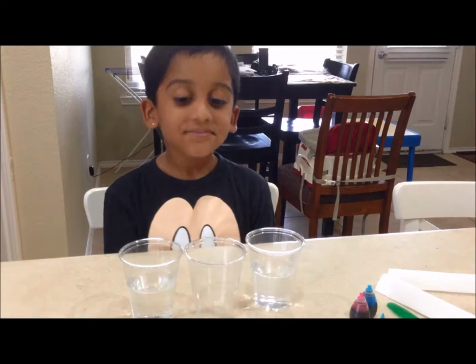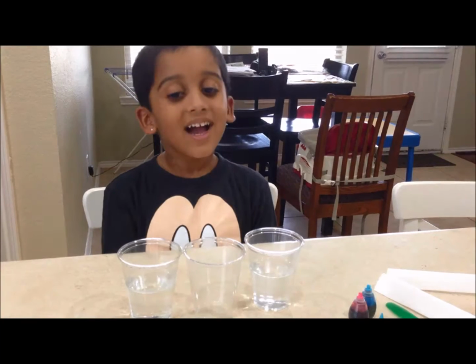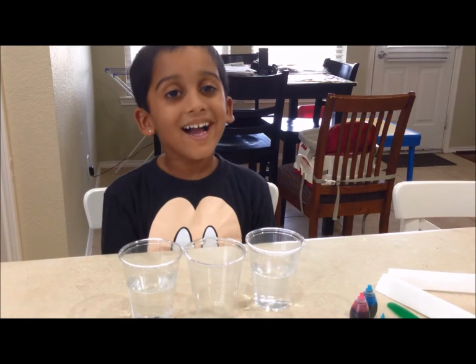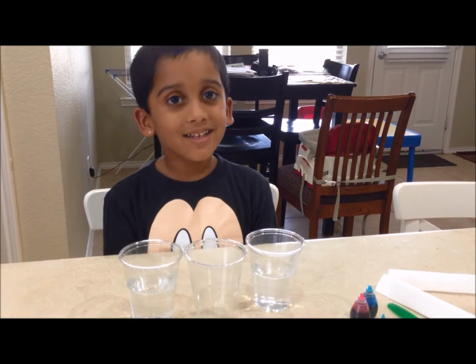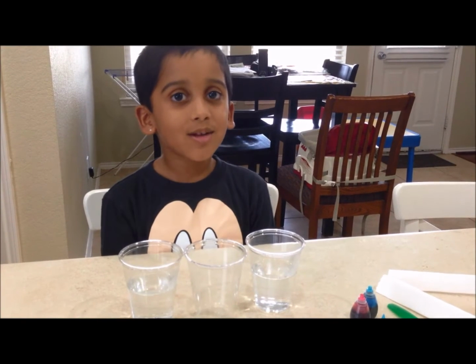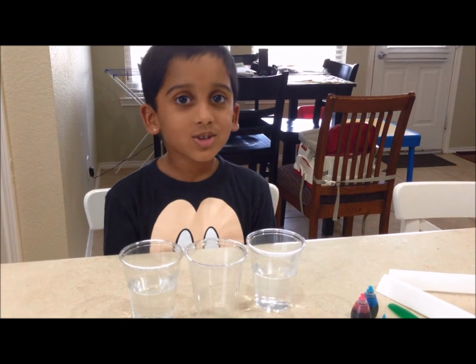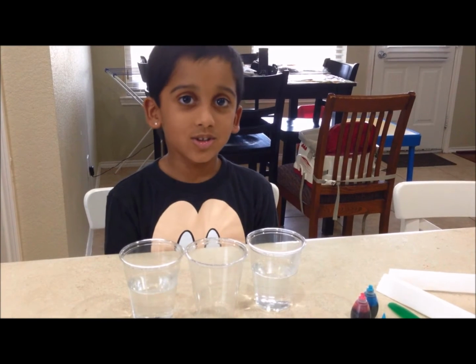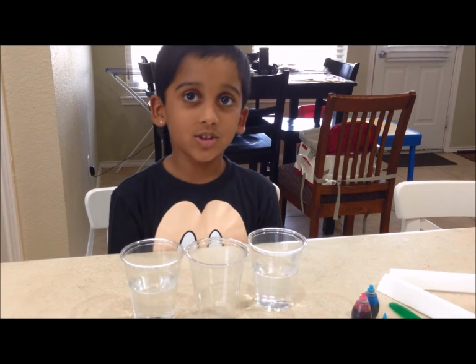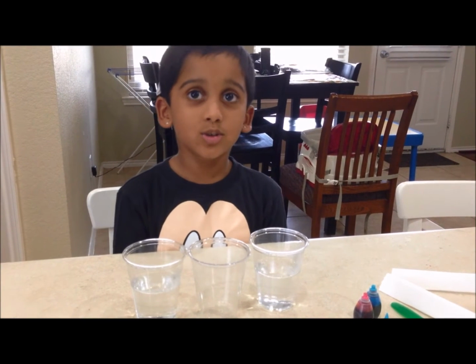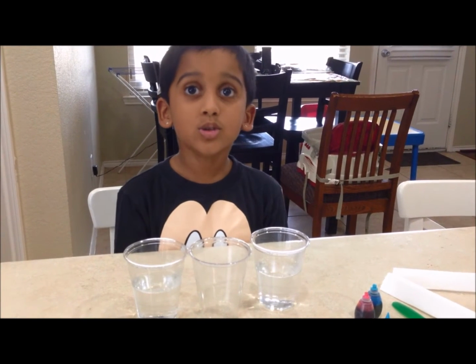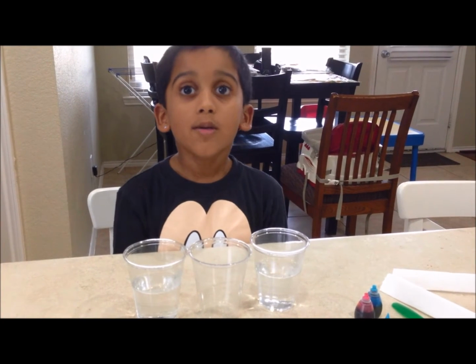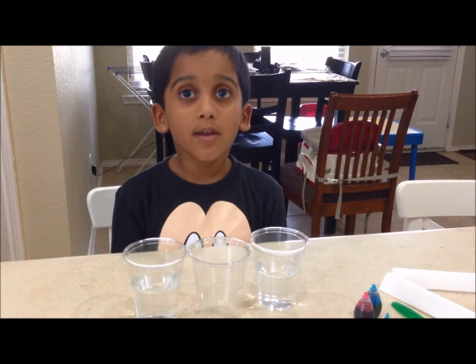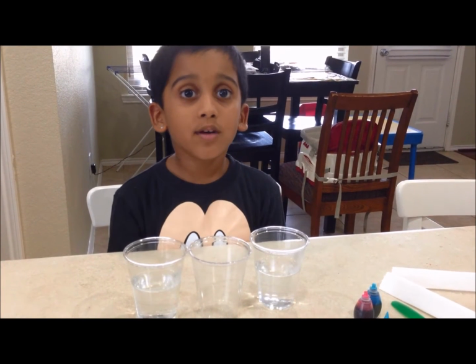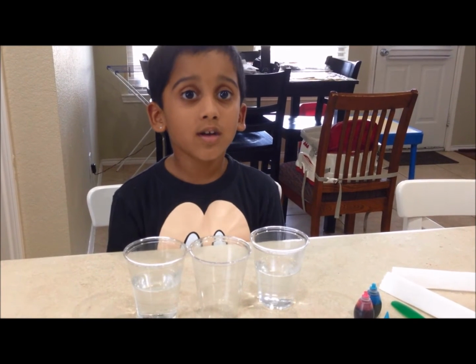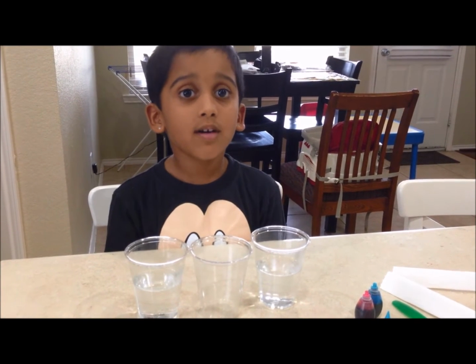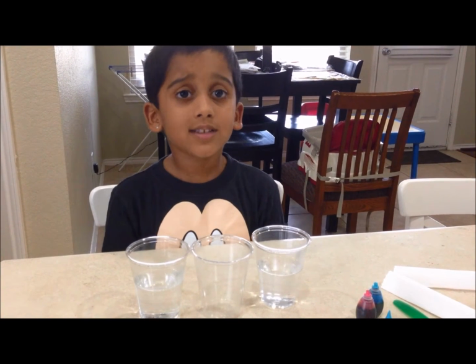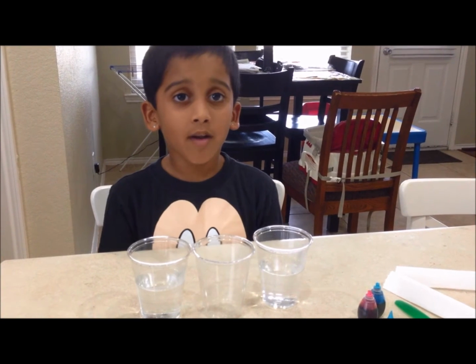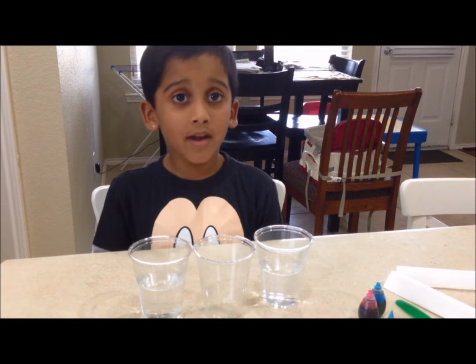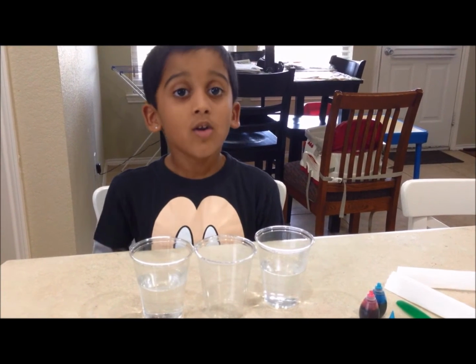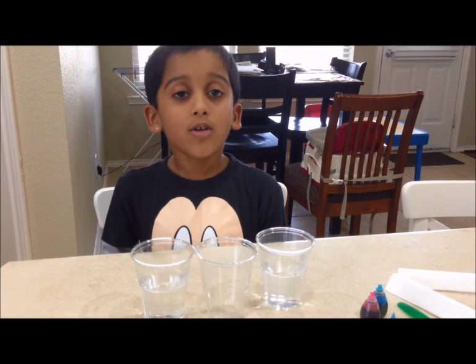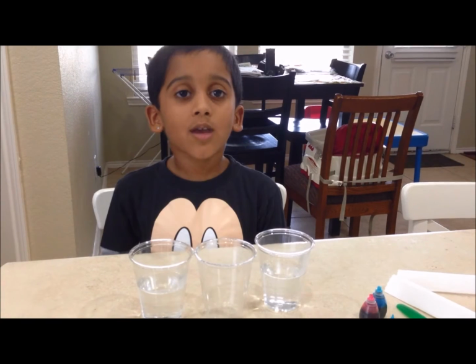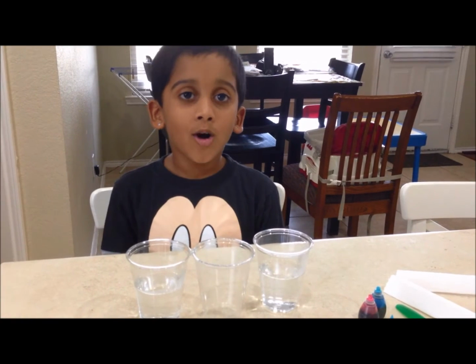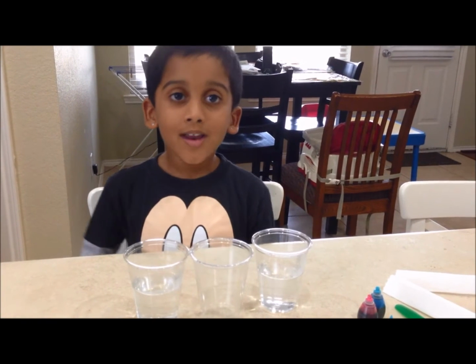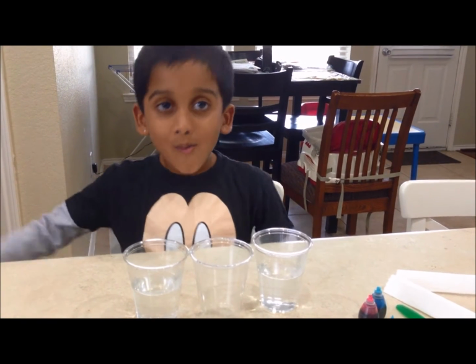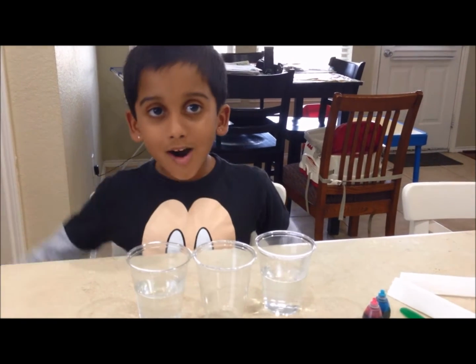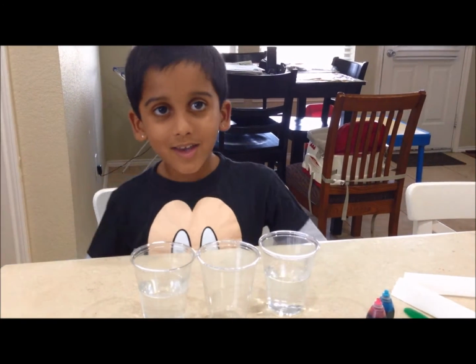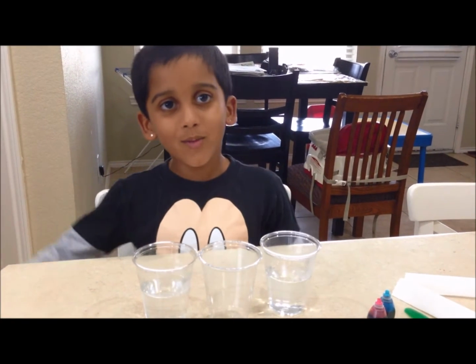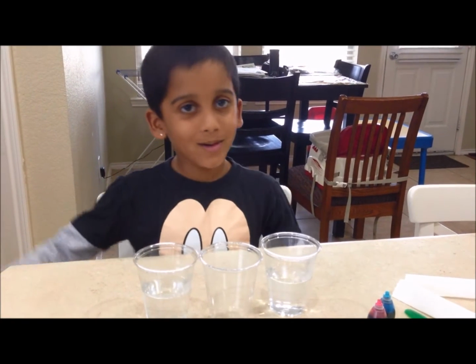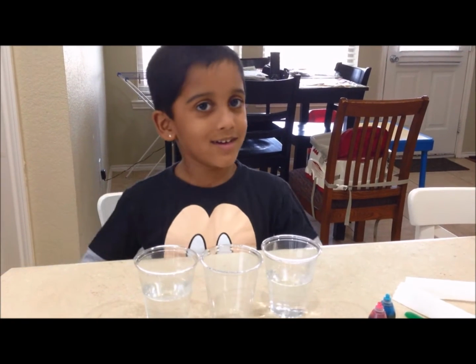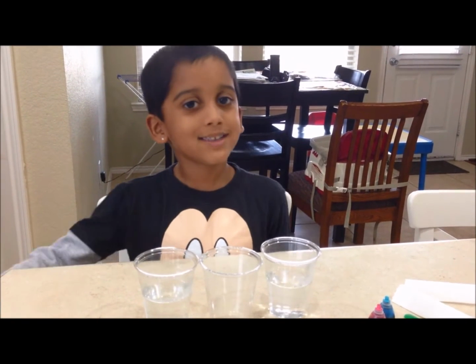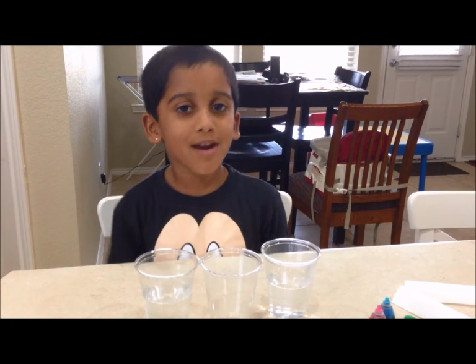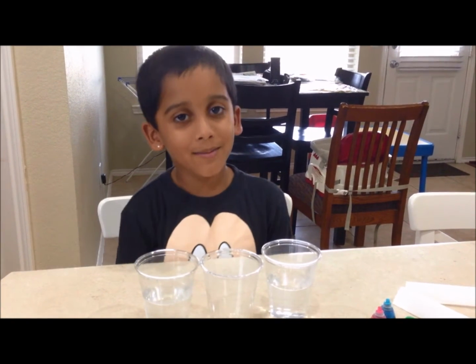Hi! Today I'm going to show you a paper towel experiment. We can call it a walking water experiment.